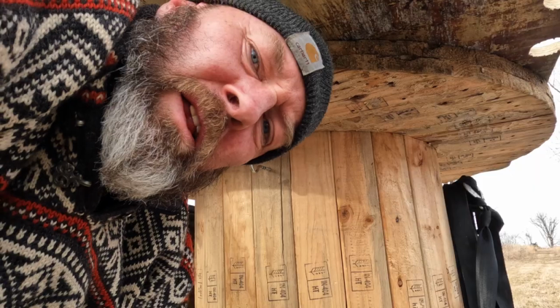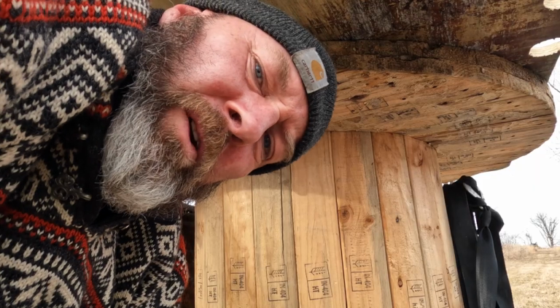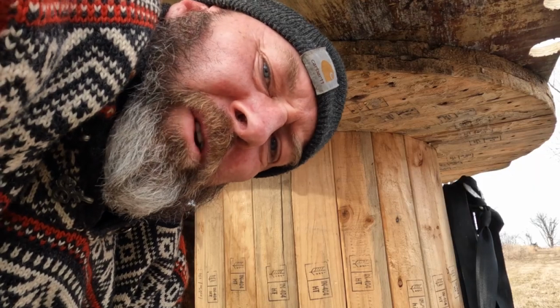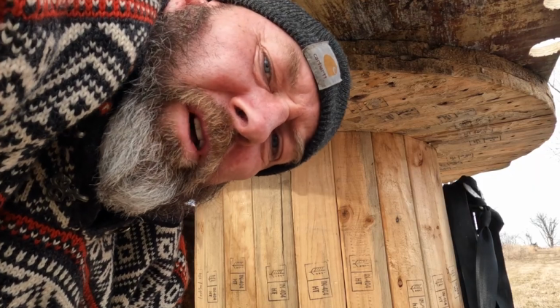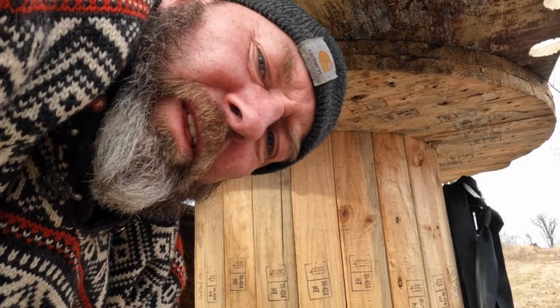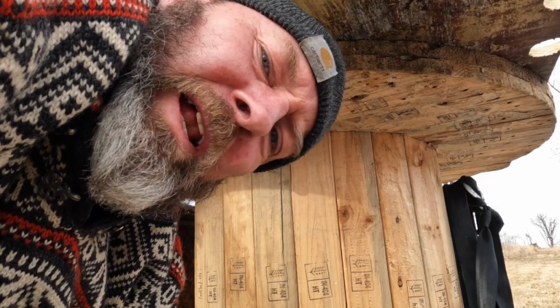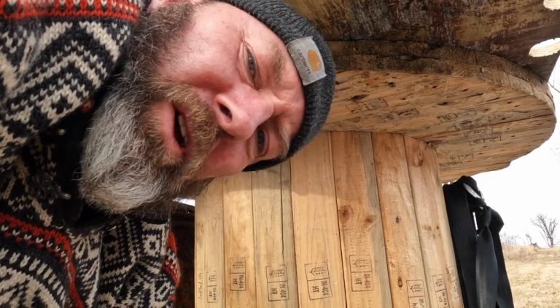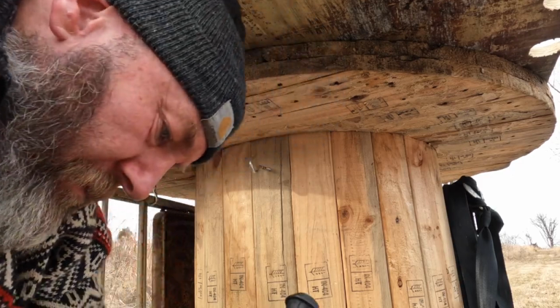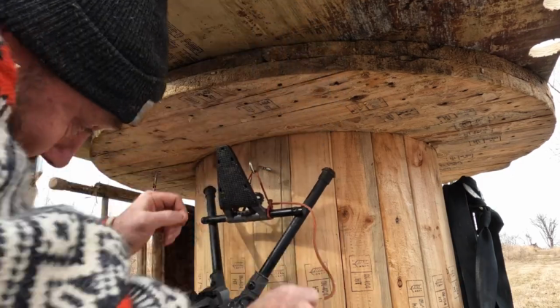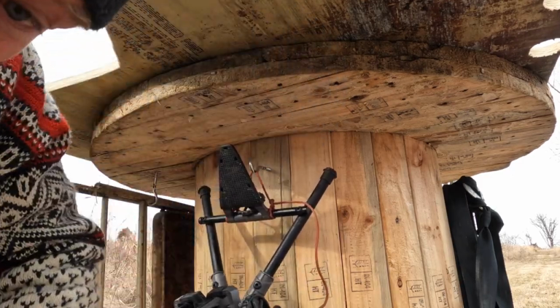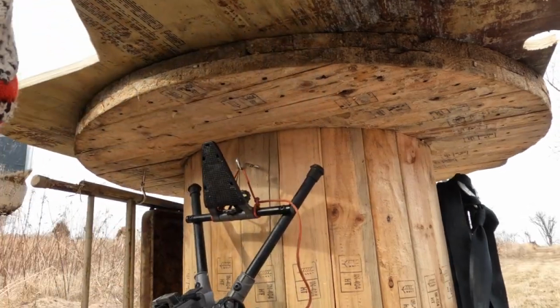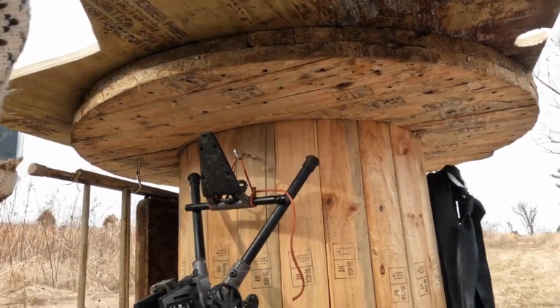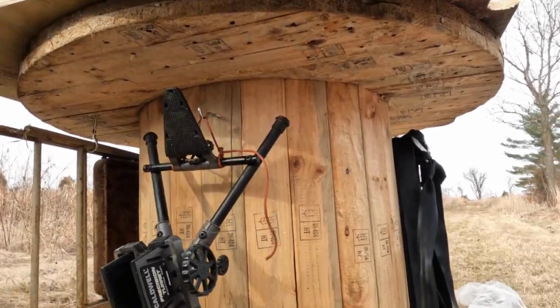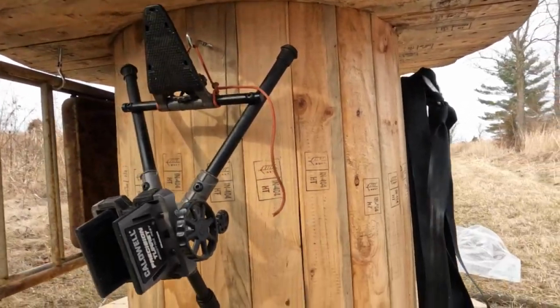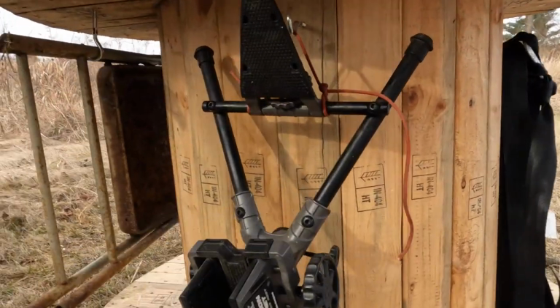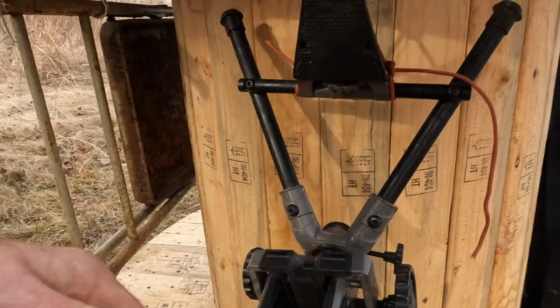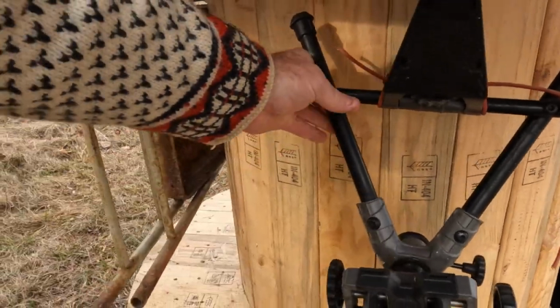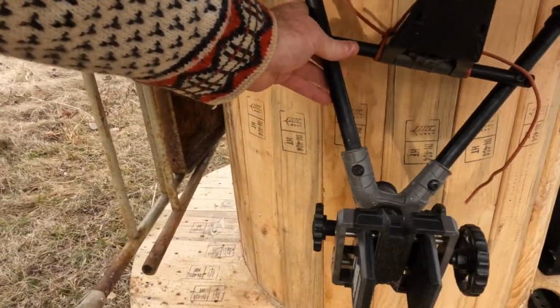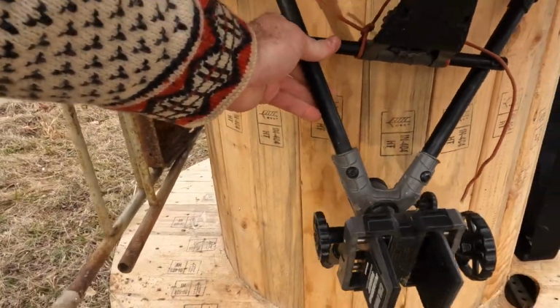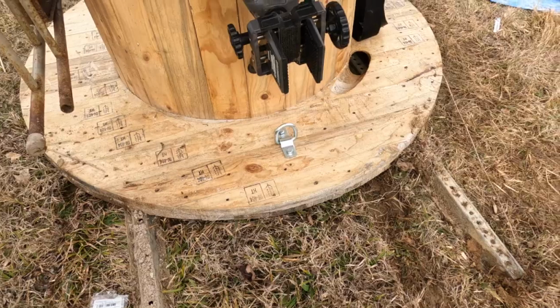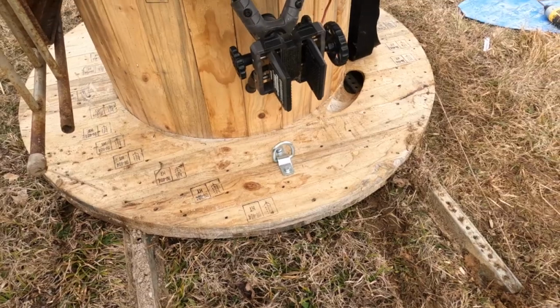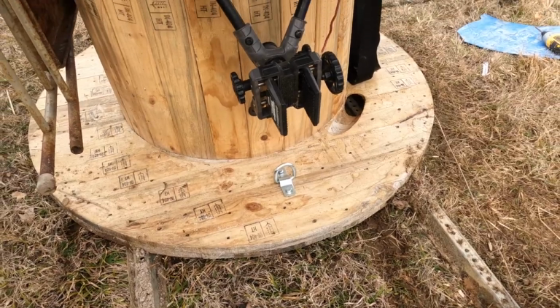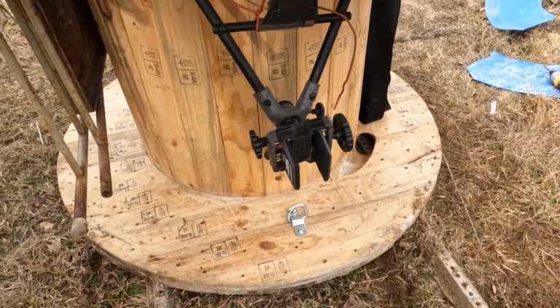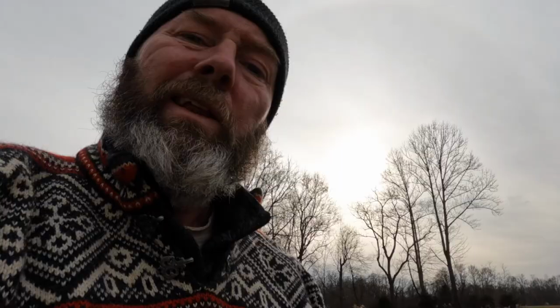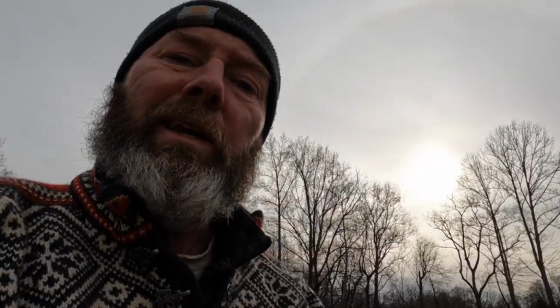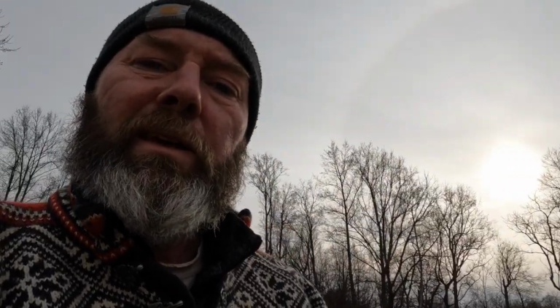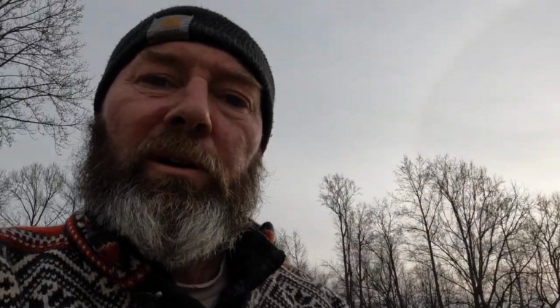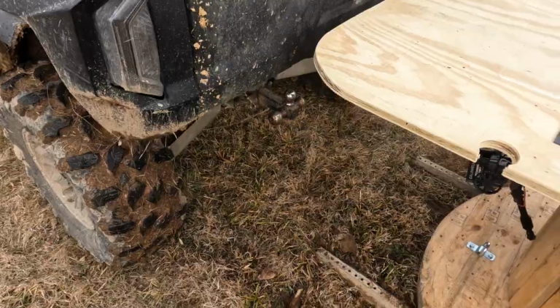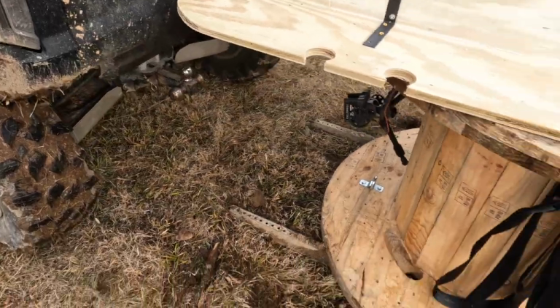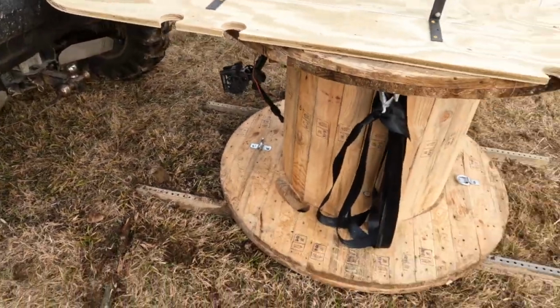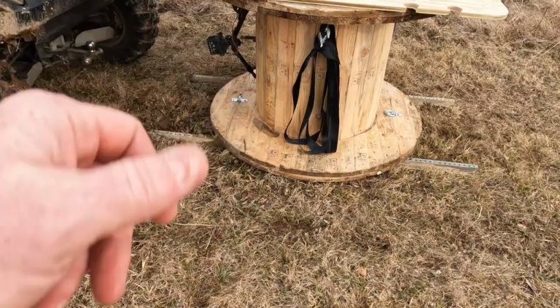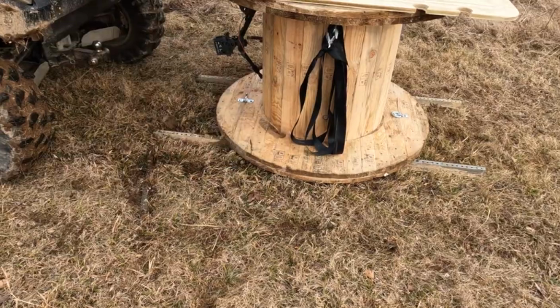You may wonder what I'm doing with the hook underneath the table — let me show you. My Caldwell tripod. There it is, all one unit now. Let's see how this pulls. Here's the side-by-side, there's my strap.